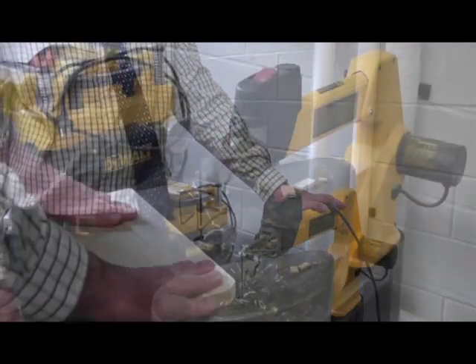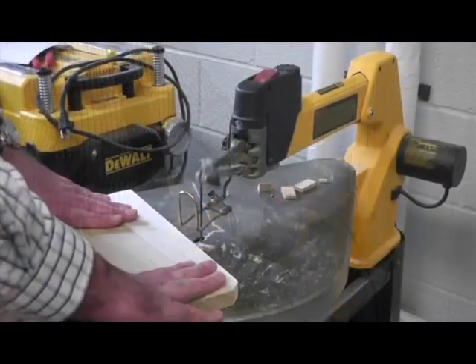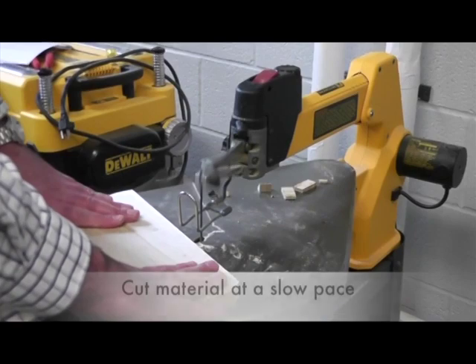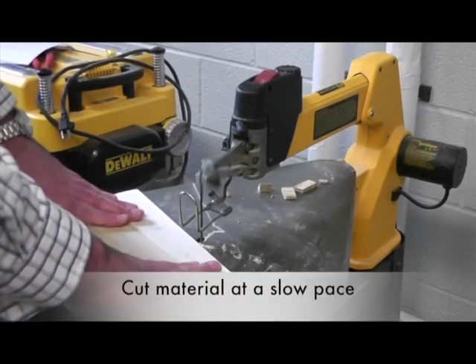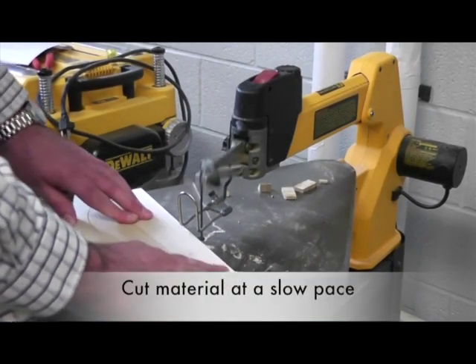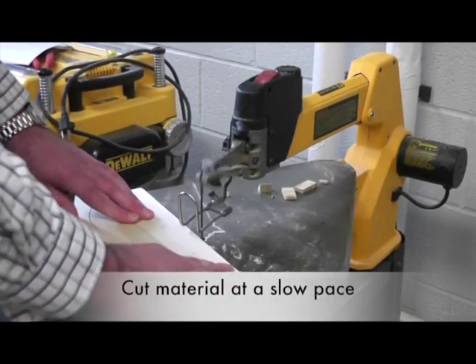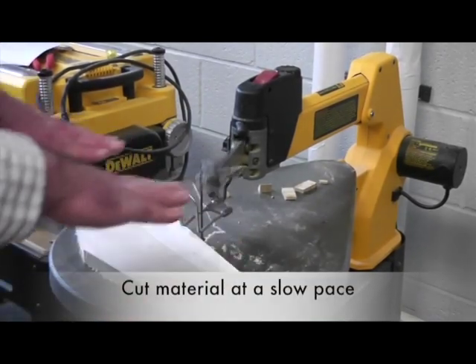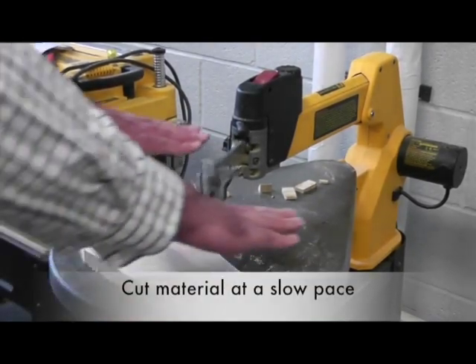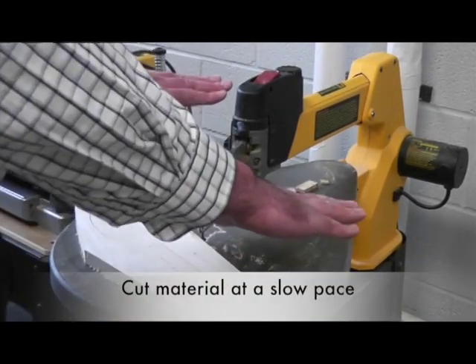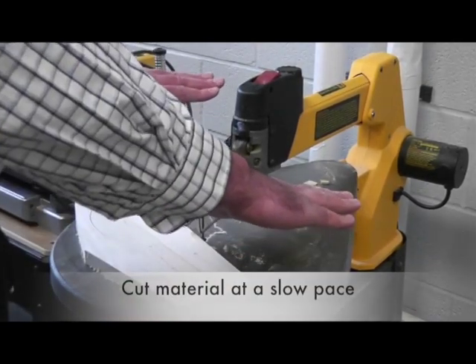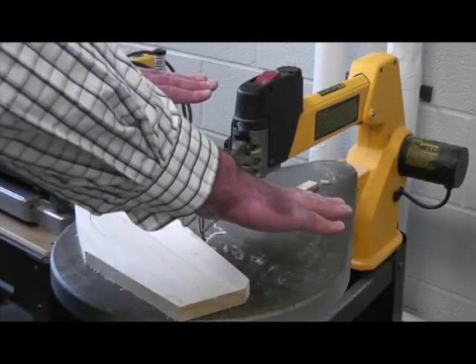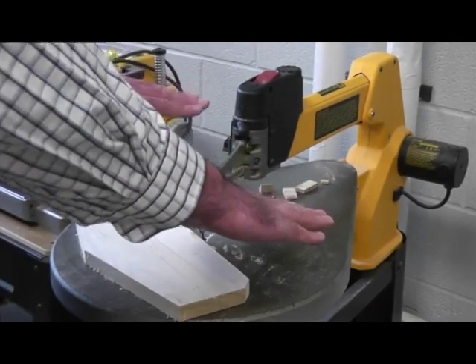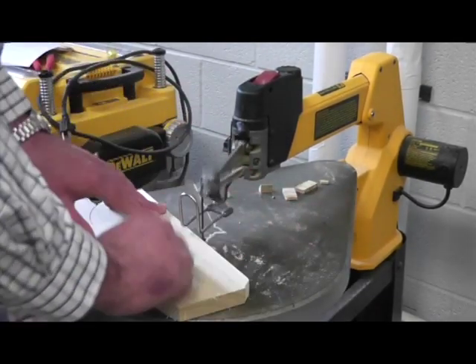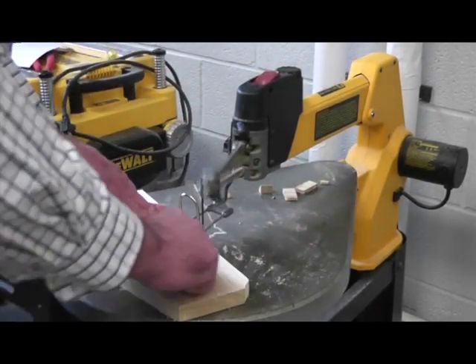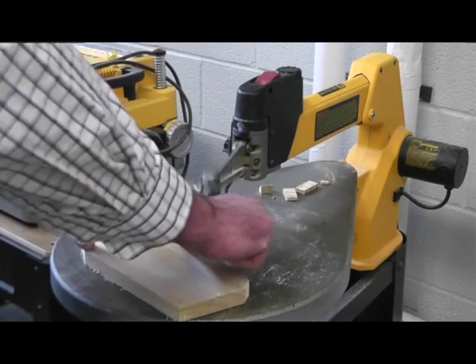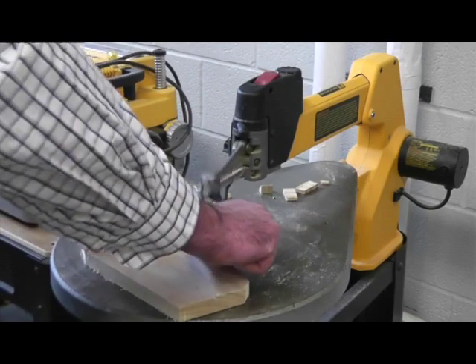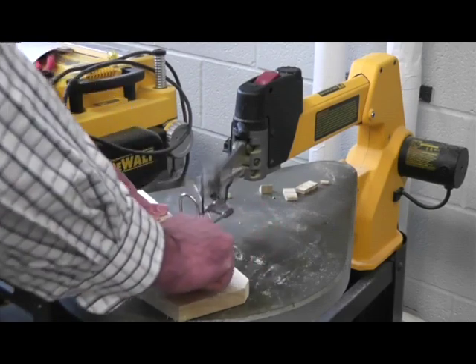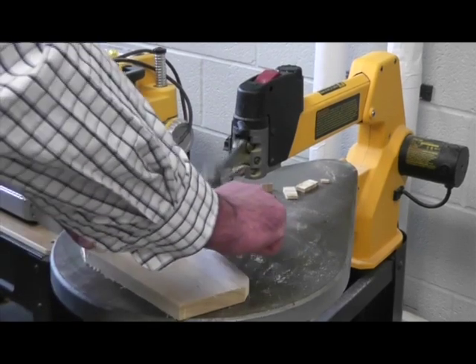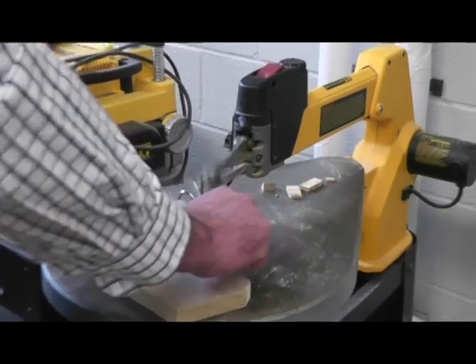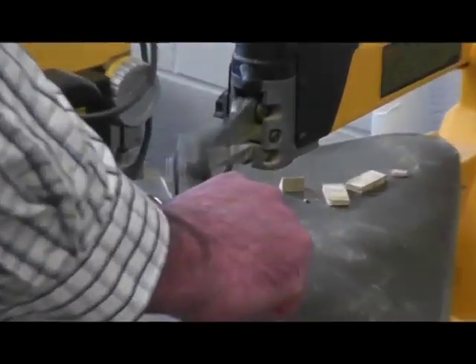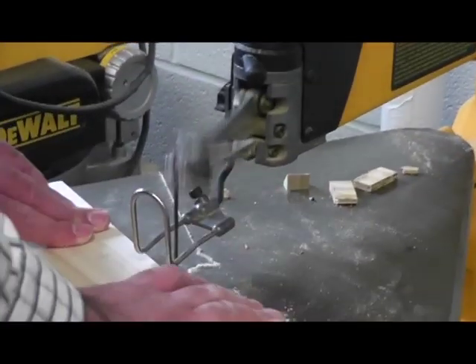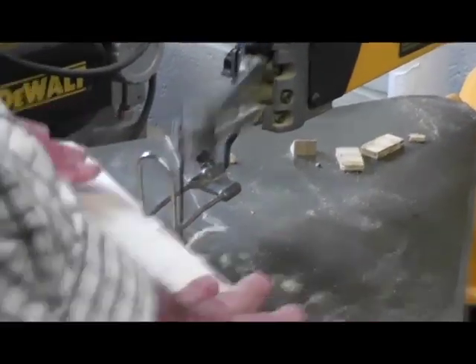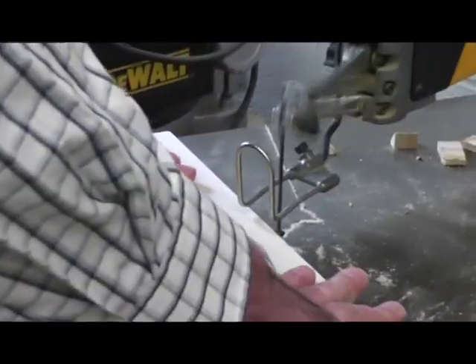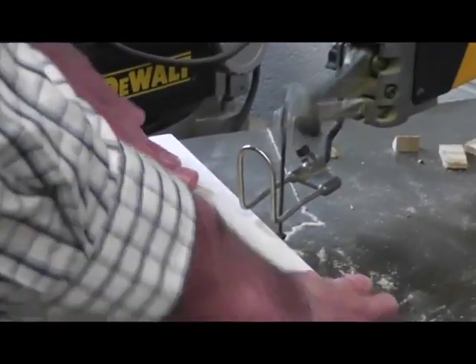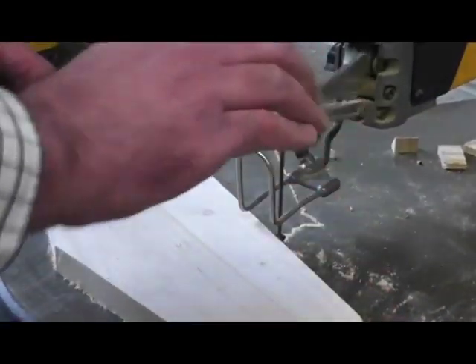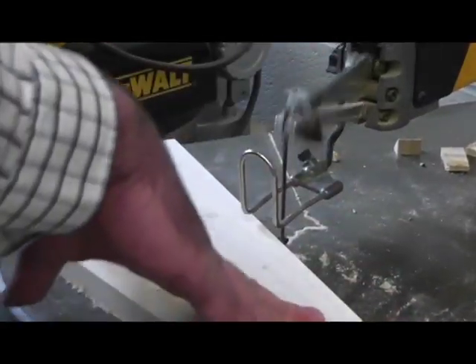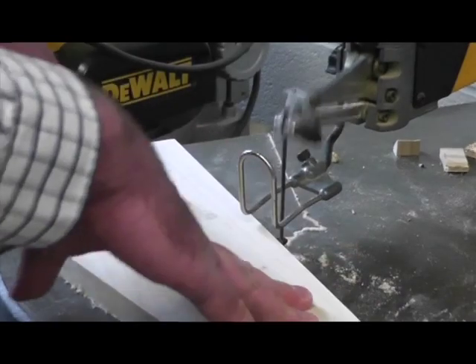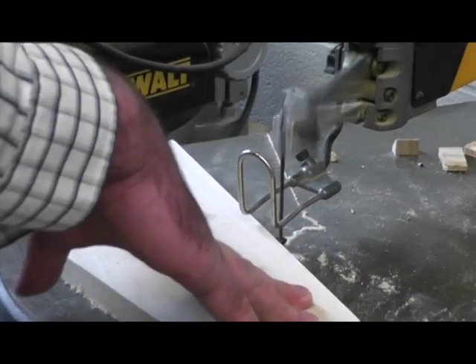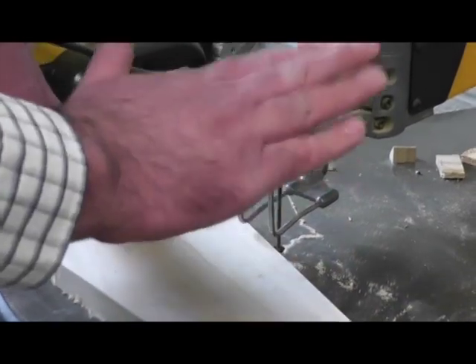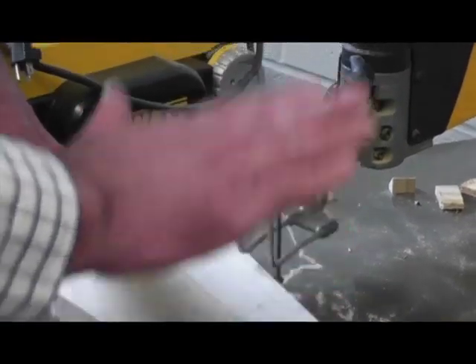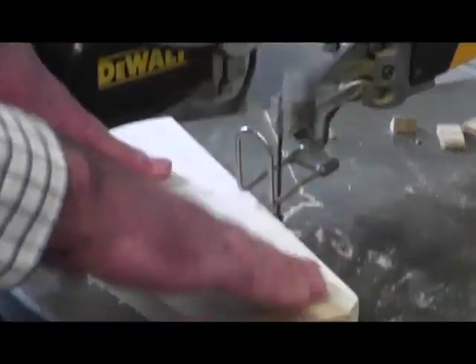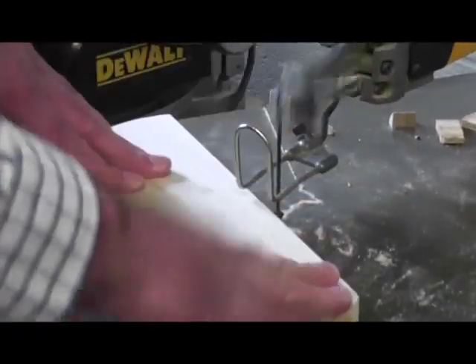You want to cut the material at a slow pace. Don't force the material into the blade, and don't have your thumb in line with the blade even though the safety guard is in place. Keep your hands inside and hold the piece of wood down, since the blade is moving up and down.